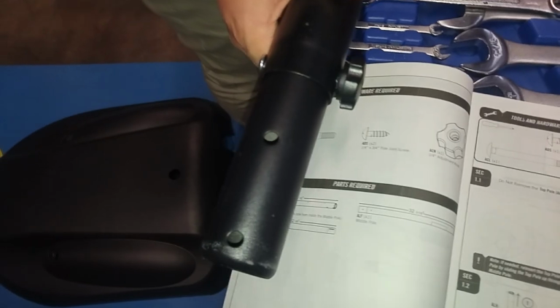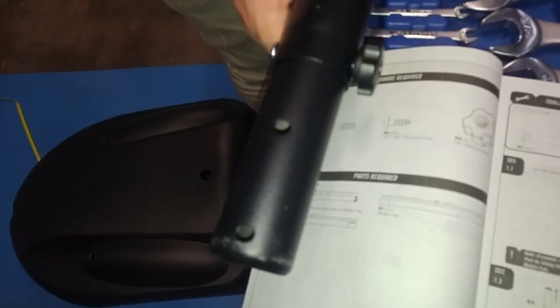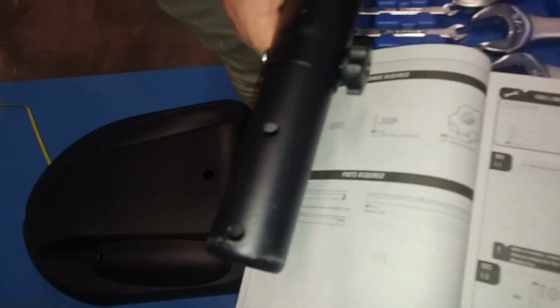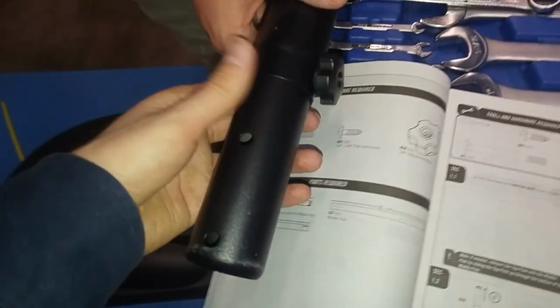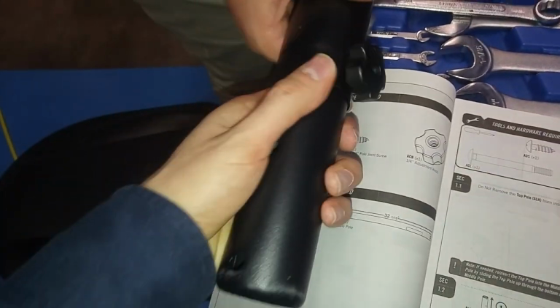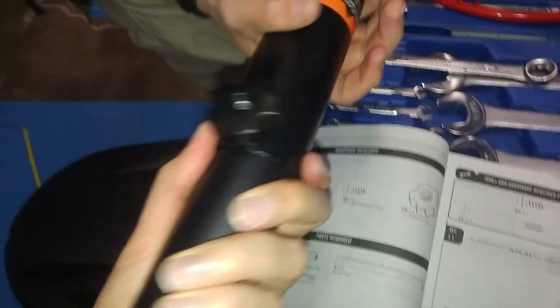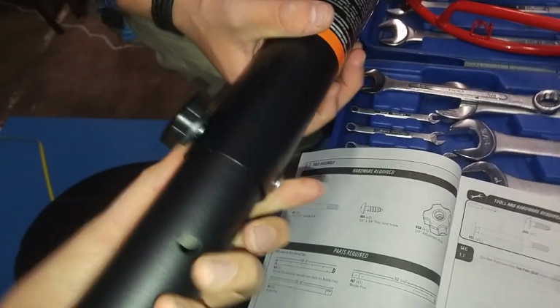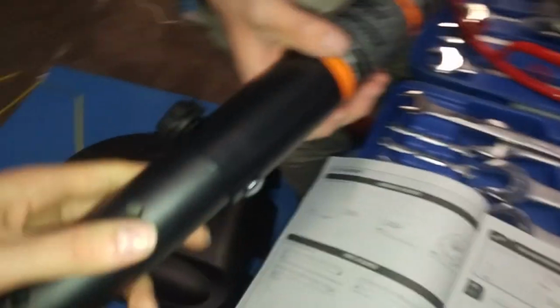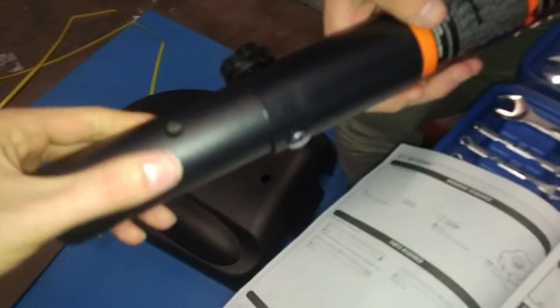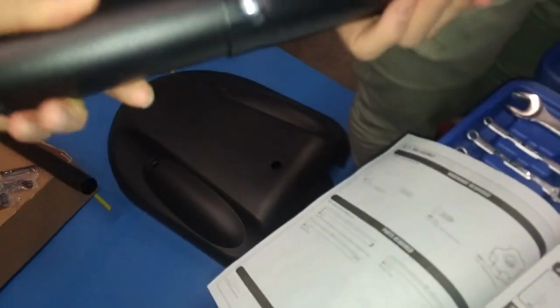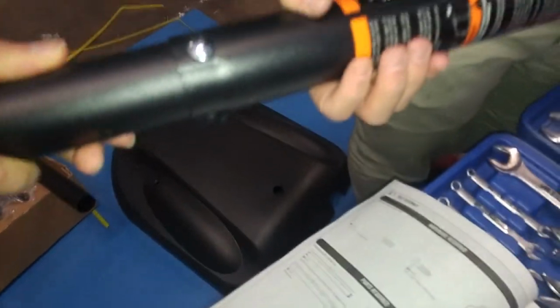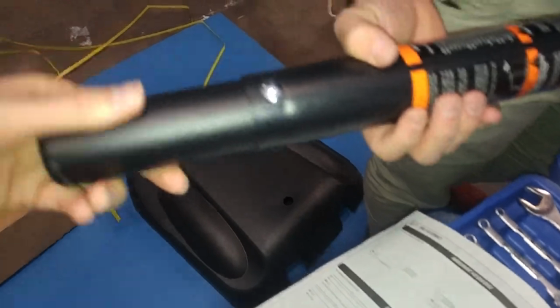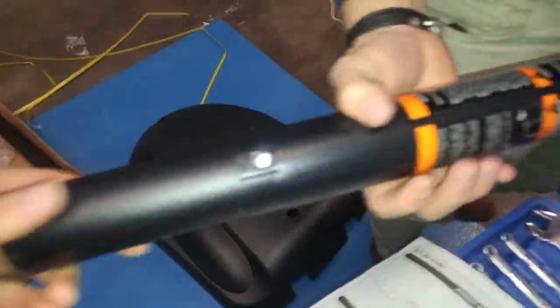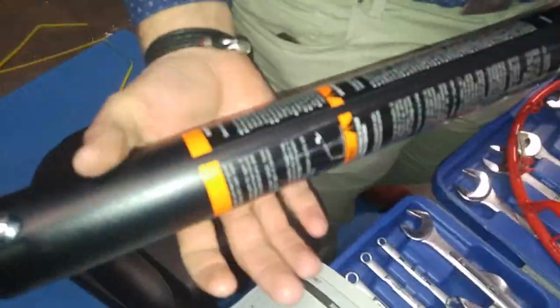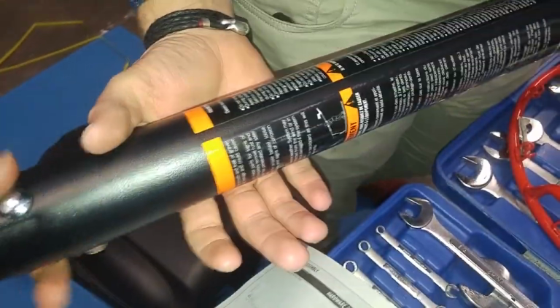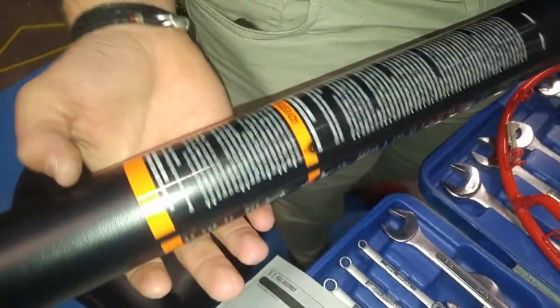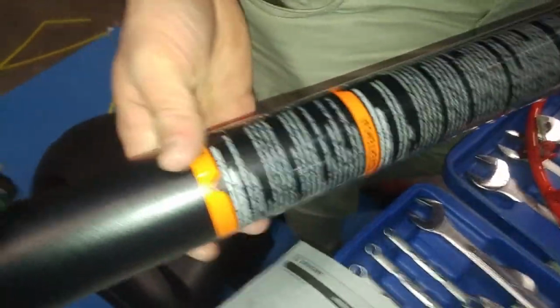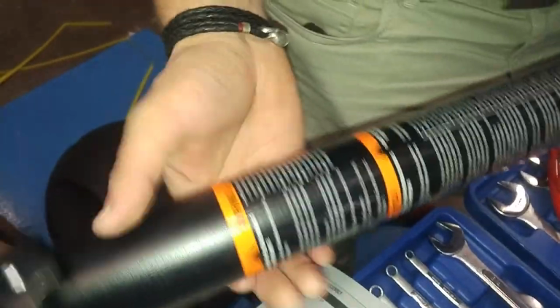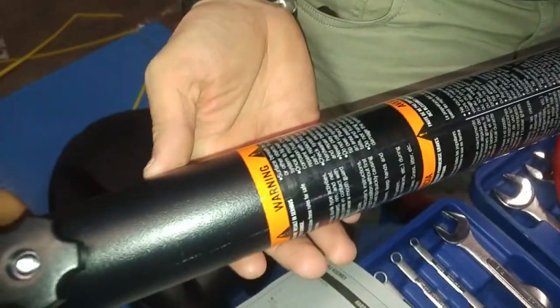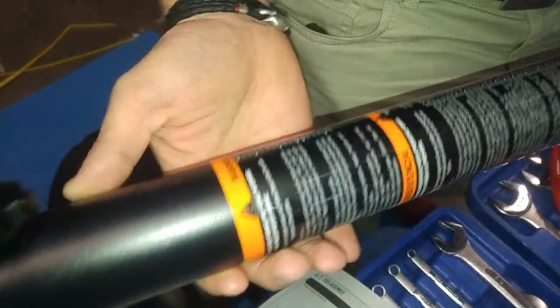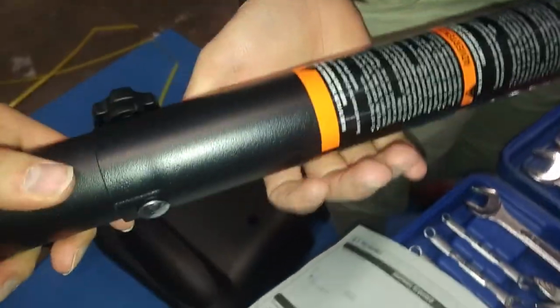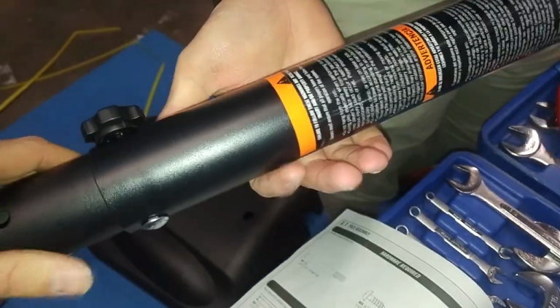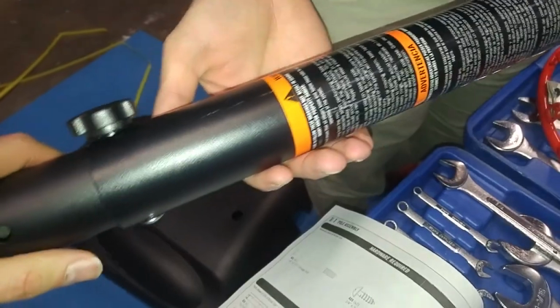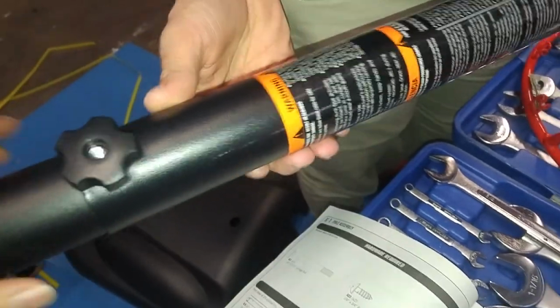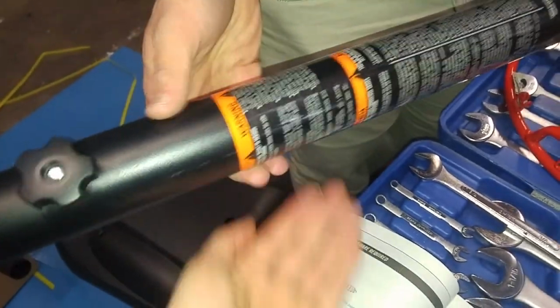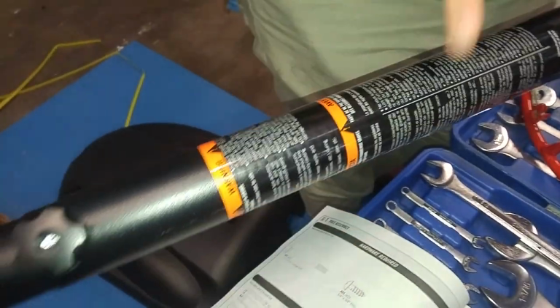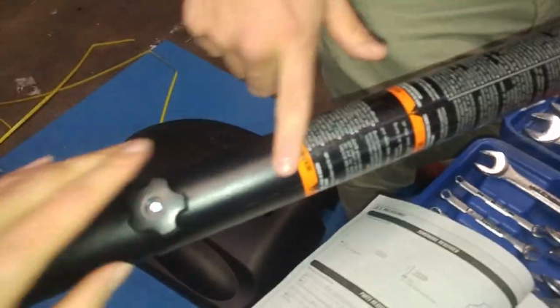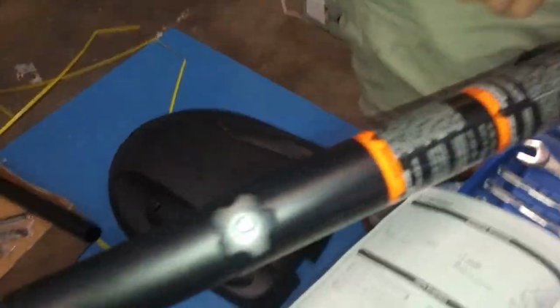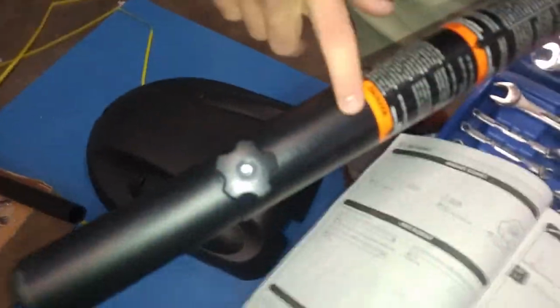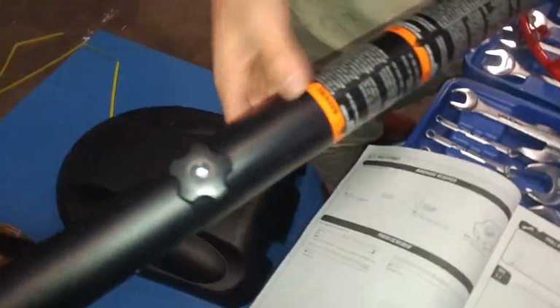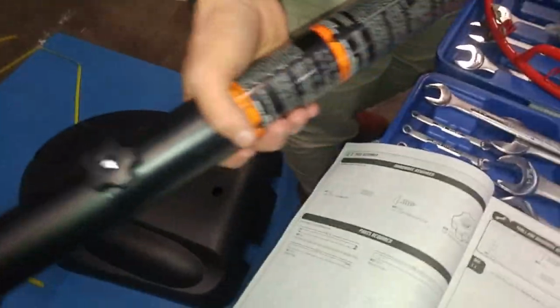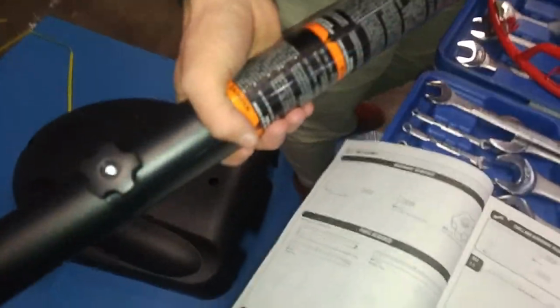We may want to double check the orientation. Usually the warning sticker wraps around the whole pole, but generally the warning sticker being on the front and the knob being on the back is how it wants you to do it.